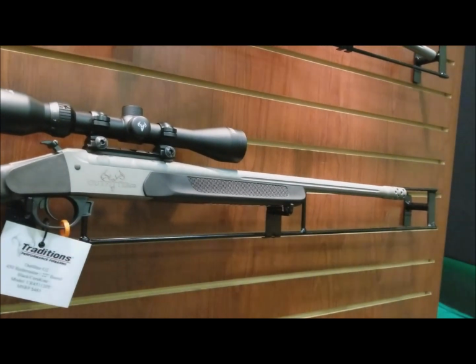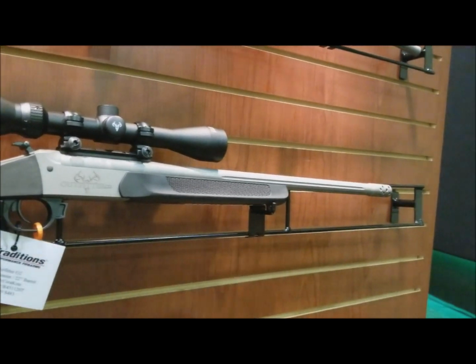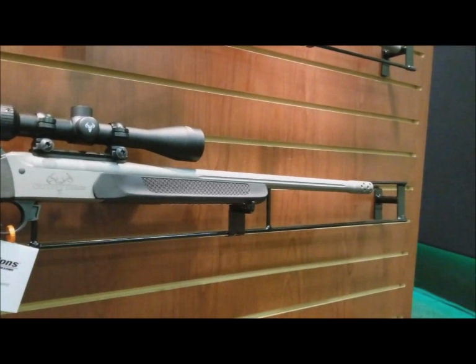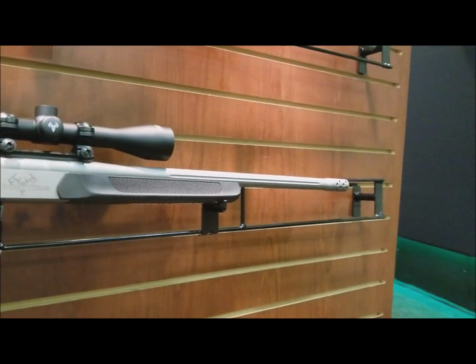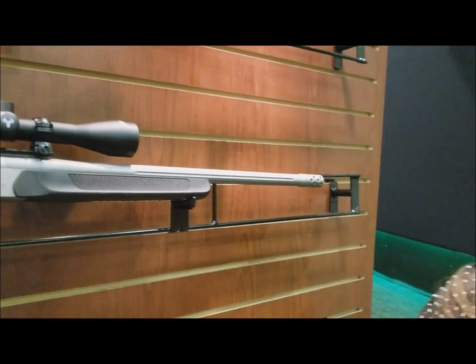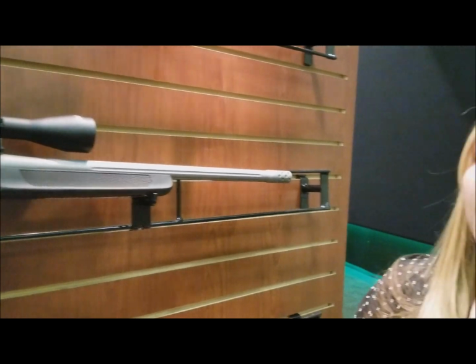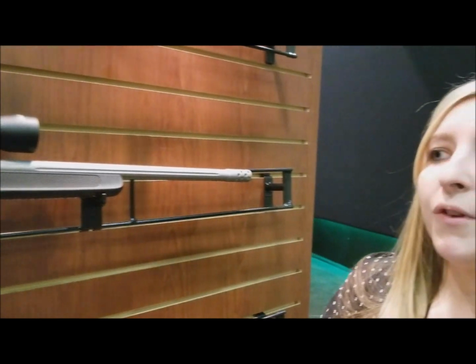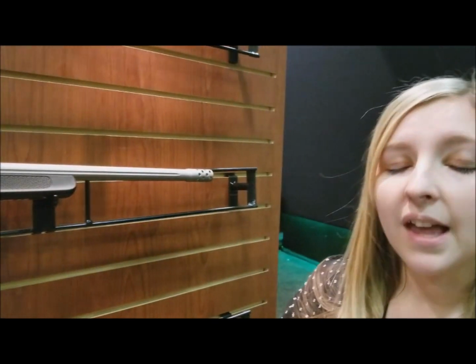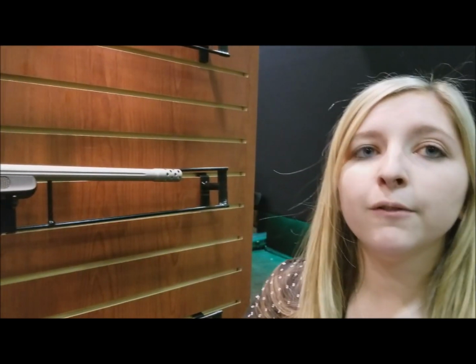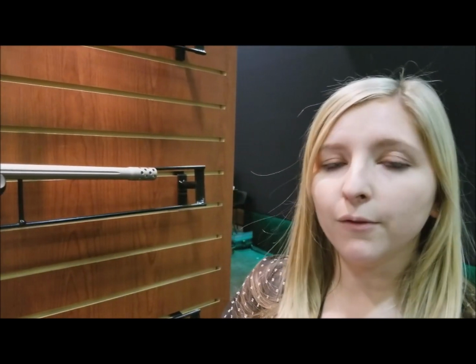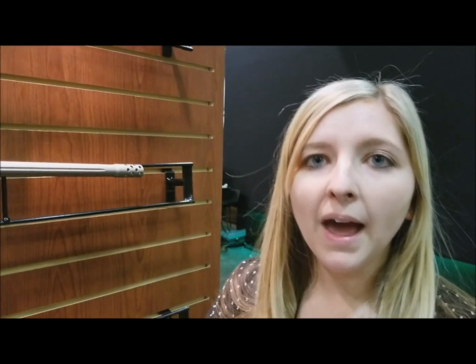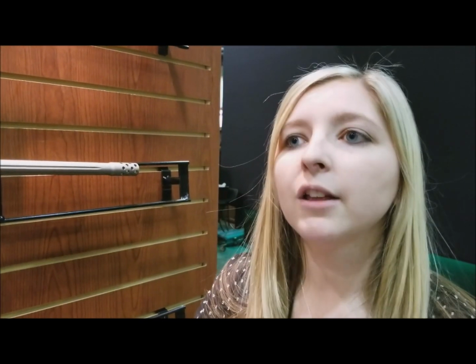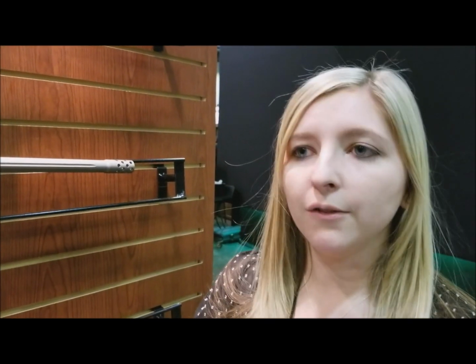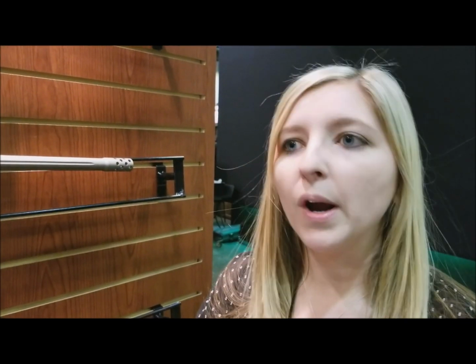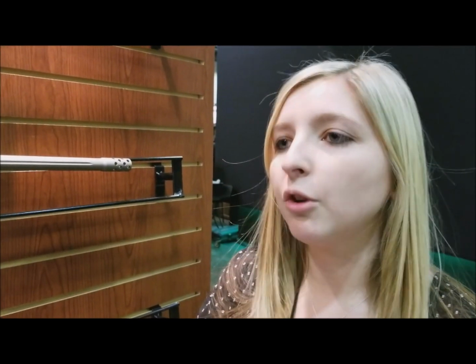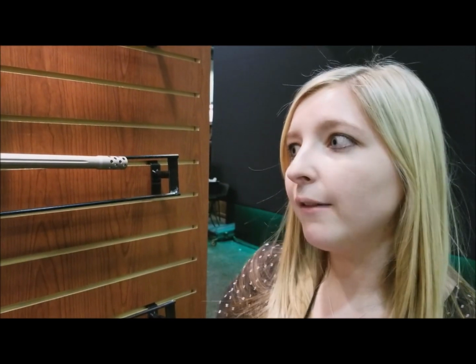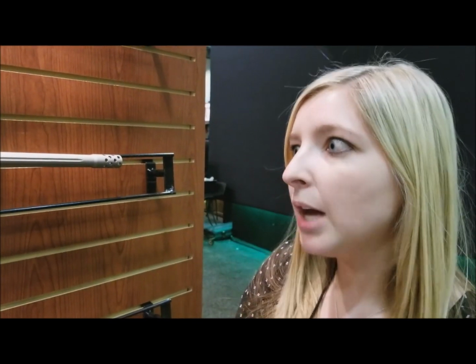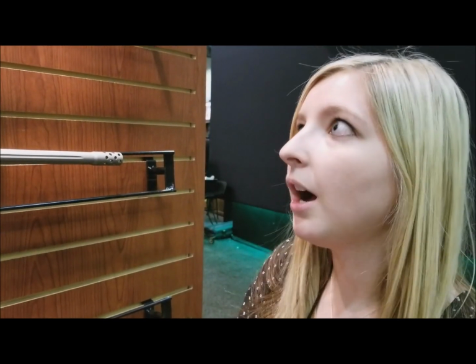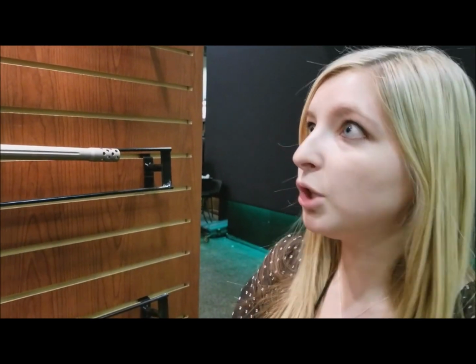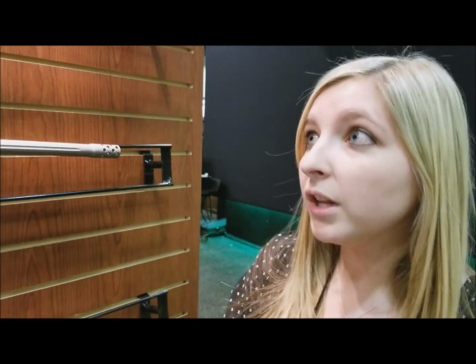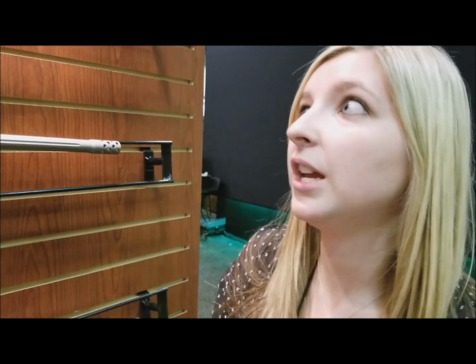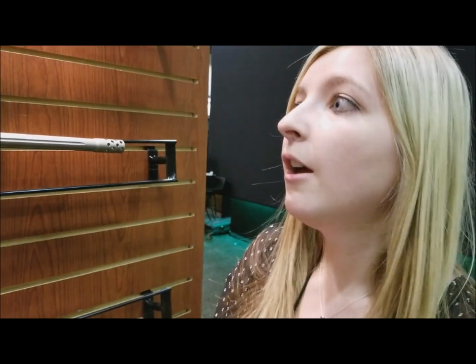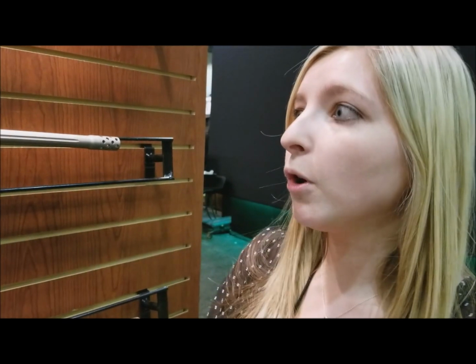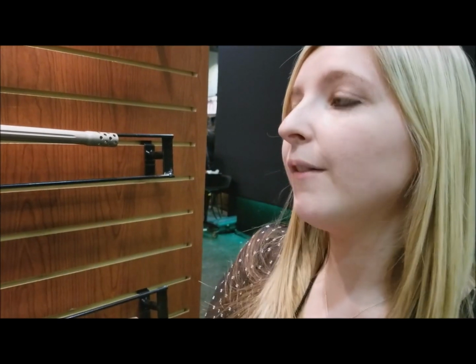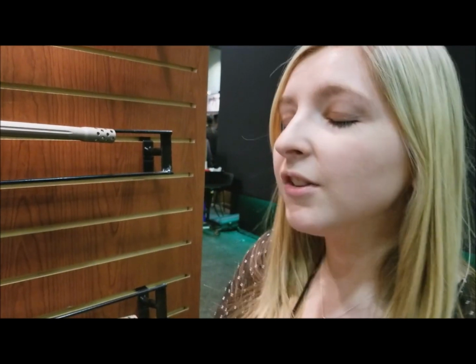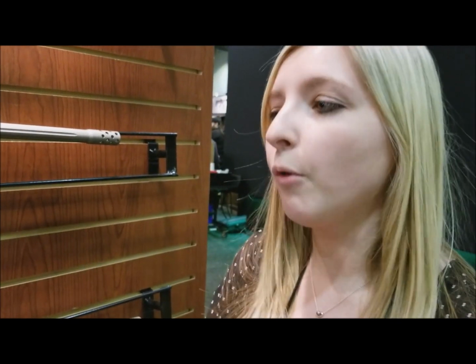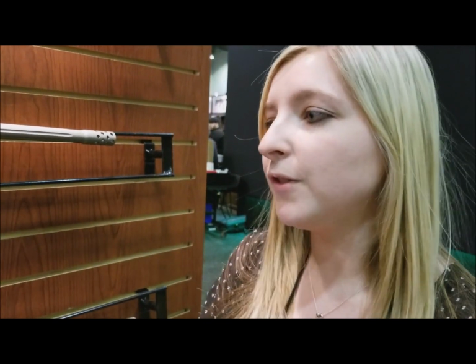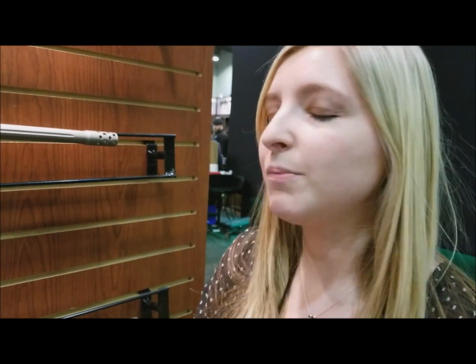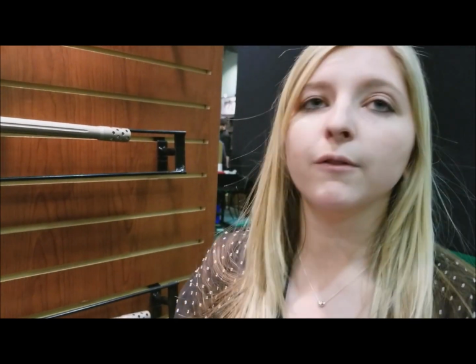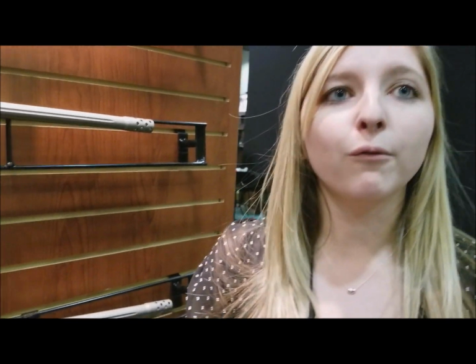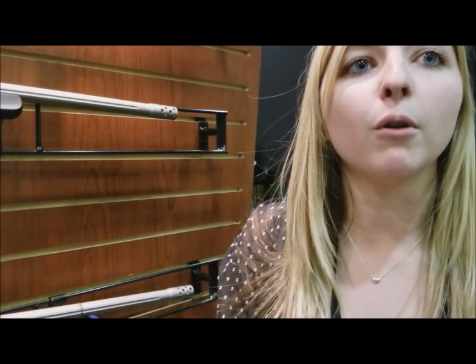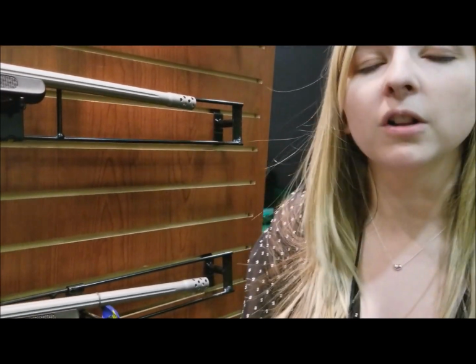We have it available in .357, .44 Mag, .35 Whelen, .35 Rem, .243, .45-70, .450 Bushmaster, and .444 Marlin.